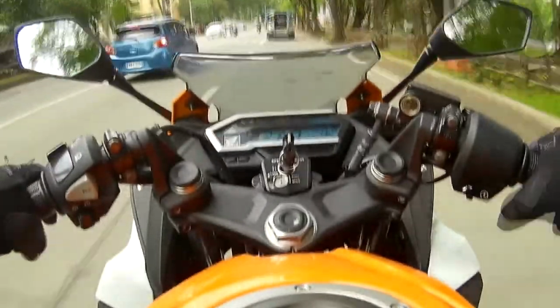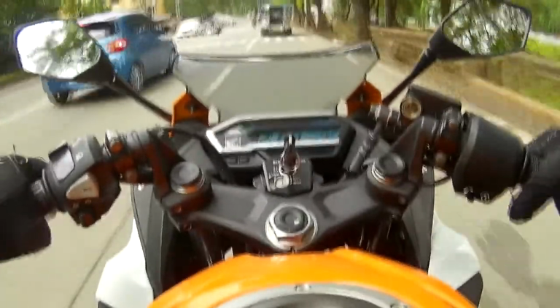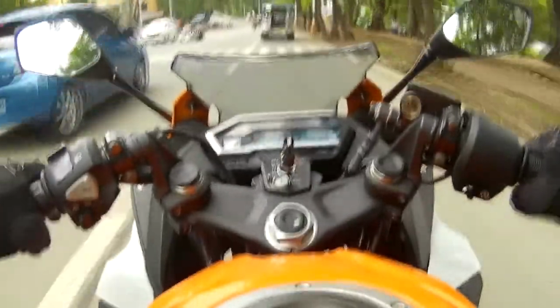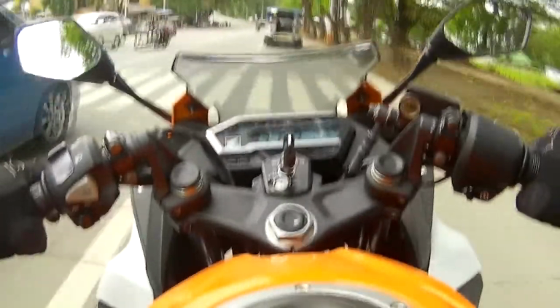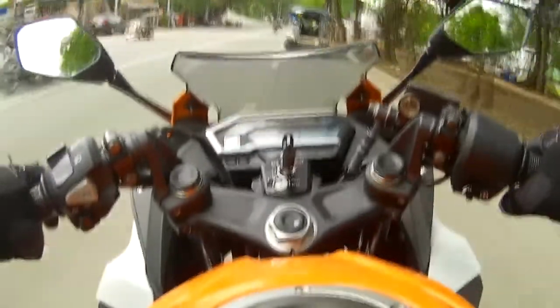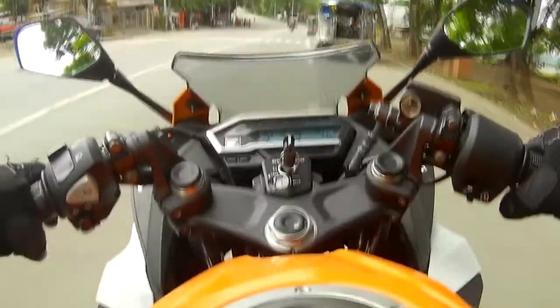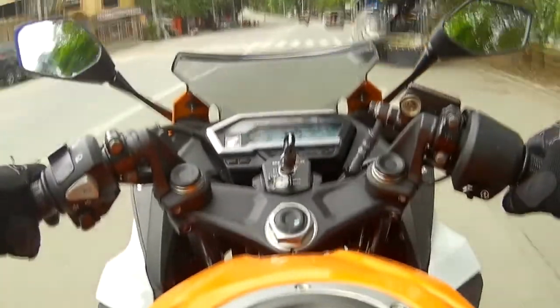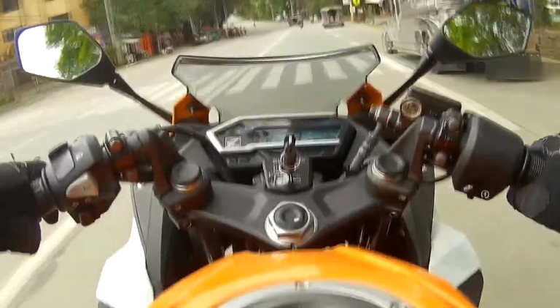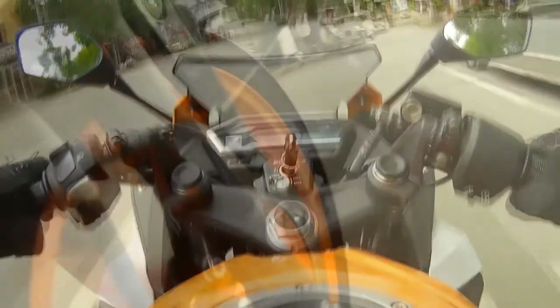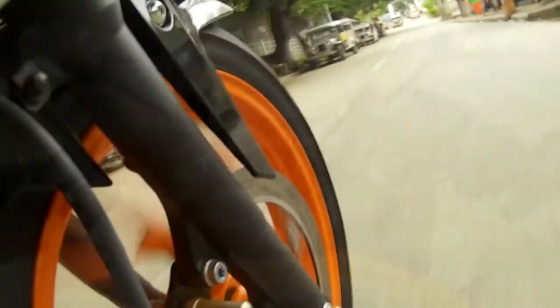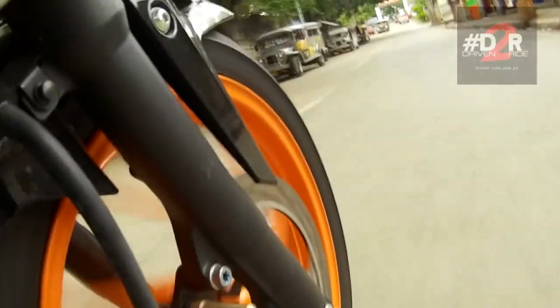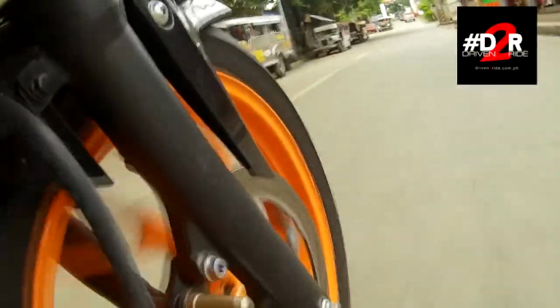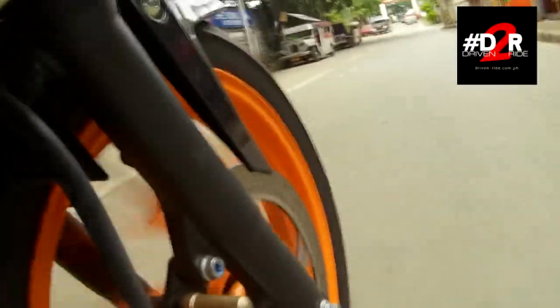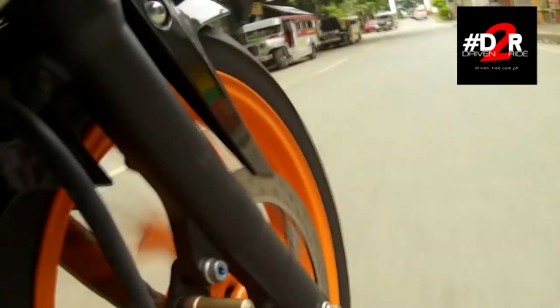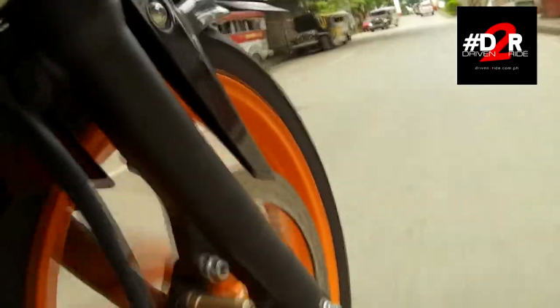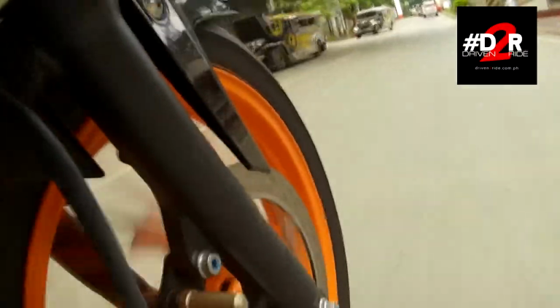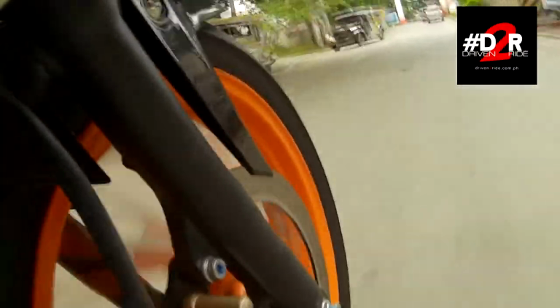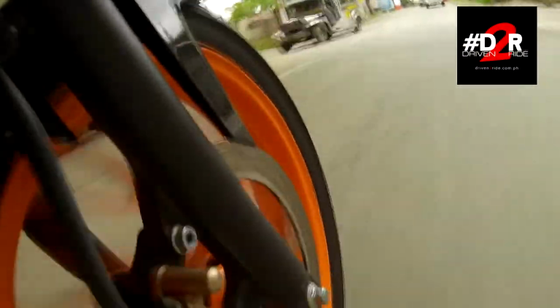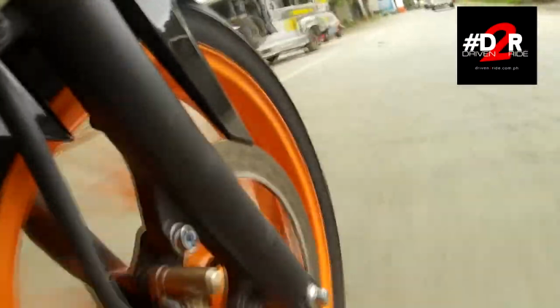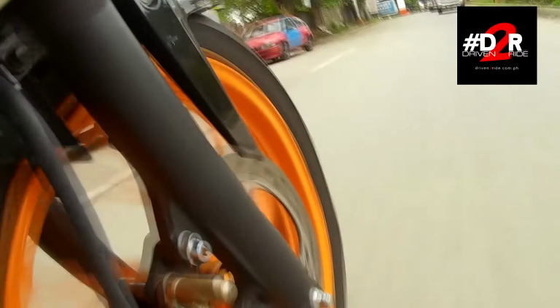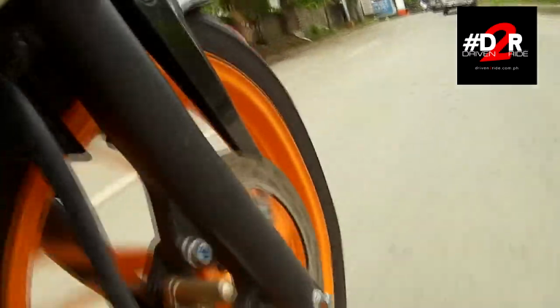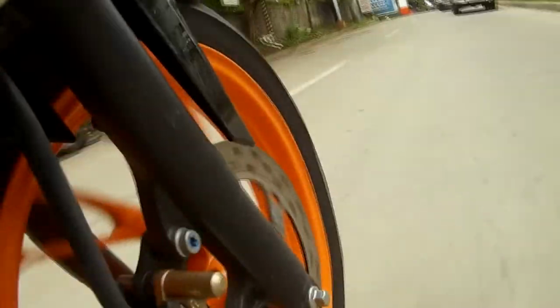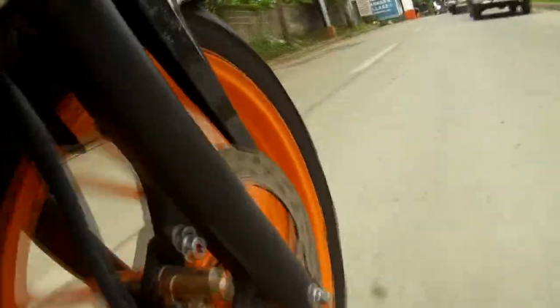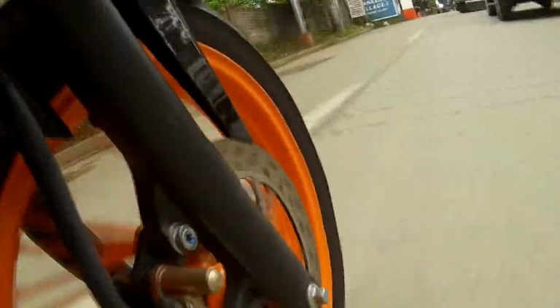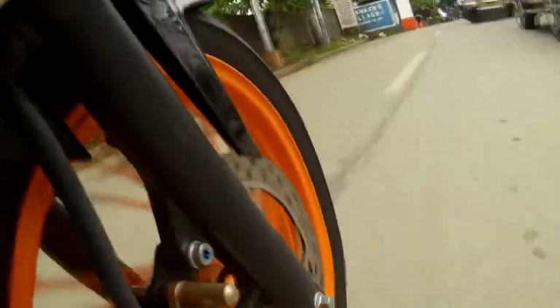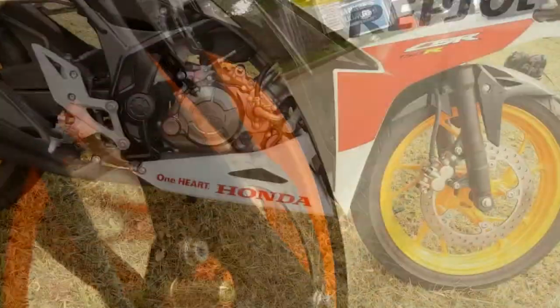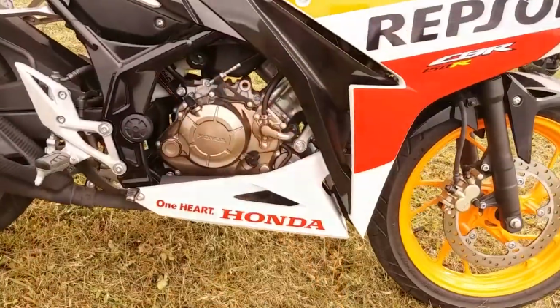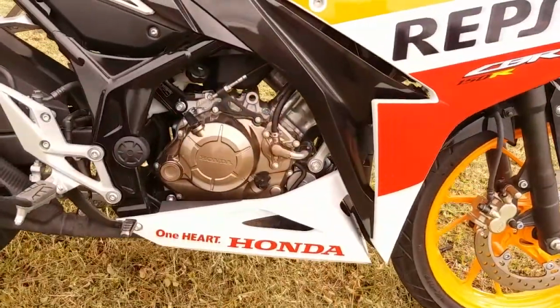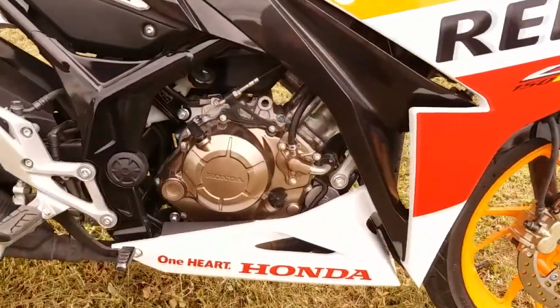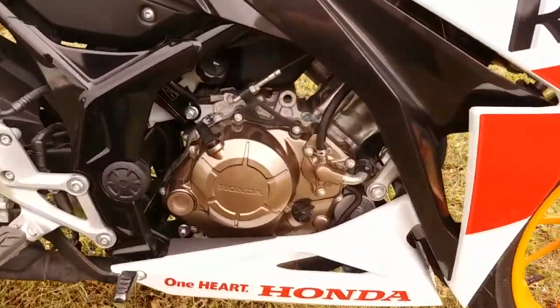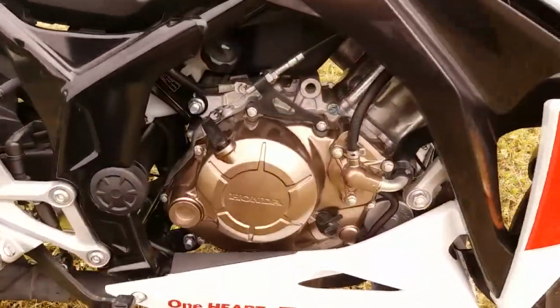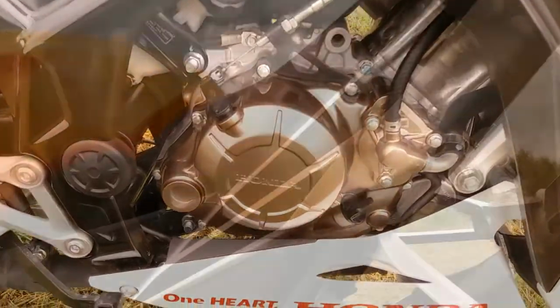If it does well for your weekend rides, of course it will be very good for your daily commute — going through traffic, going through your work or wherever you go daily. Saktong-saktong yung bike na to.